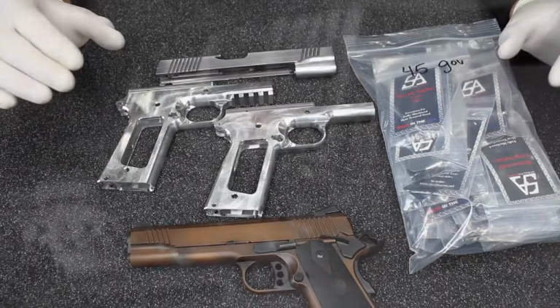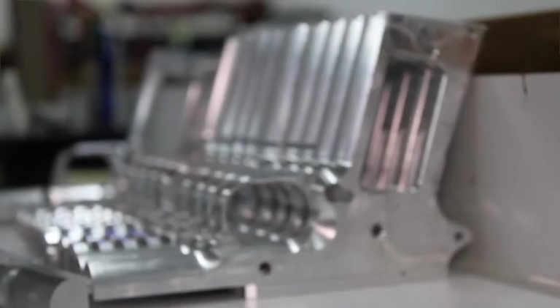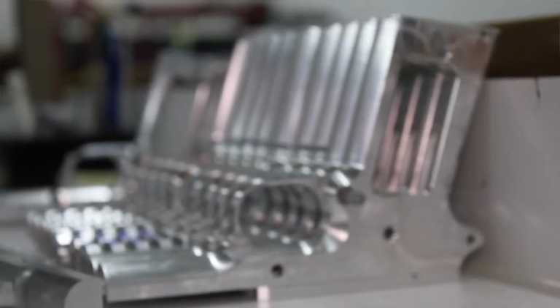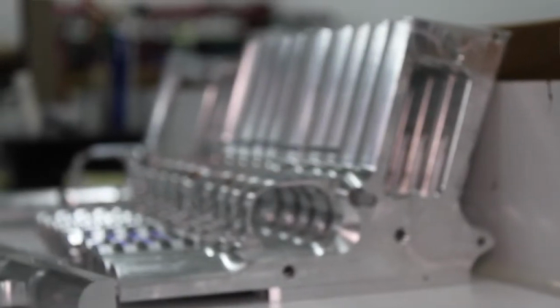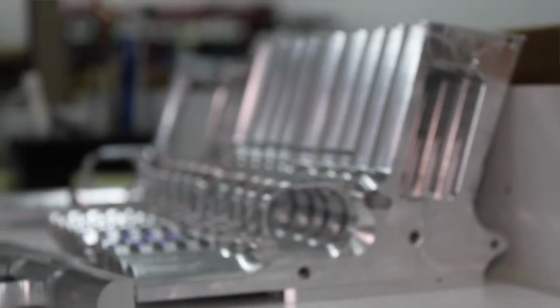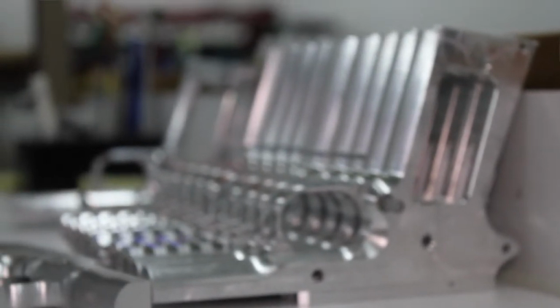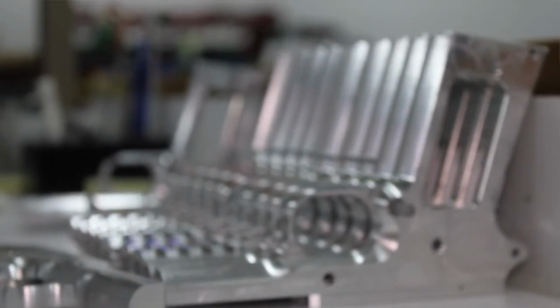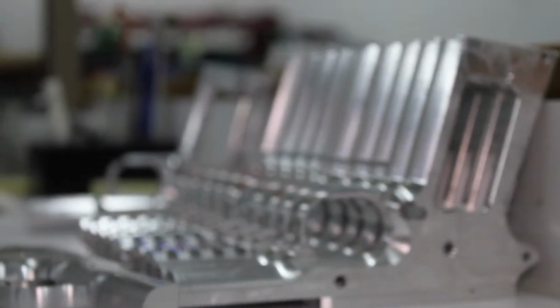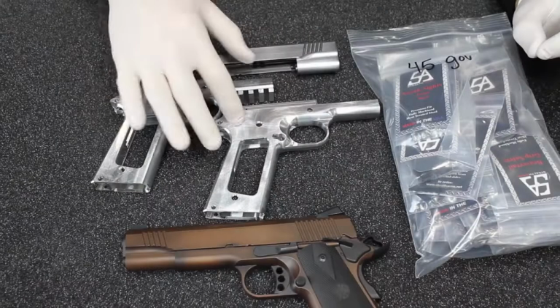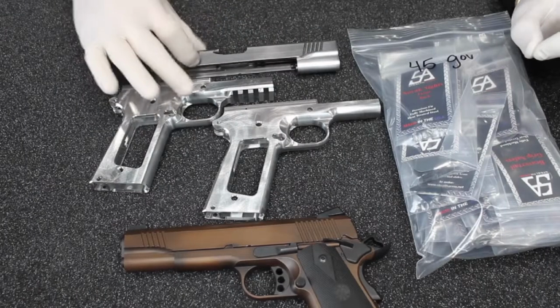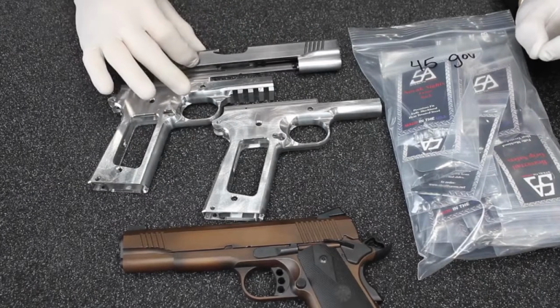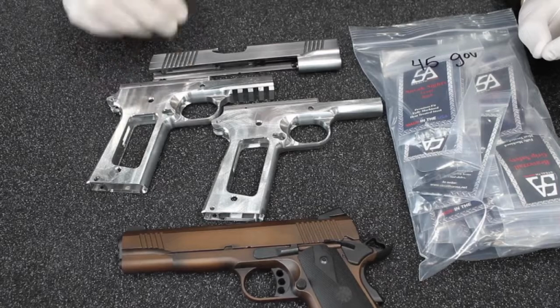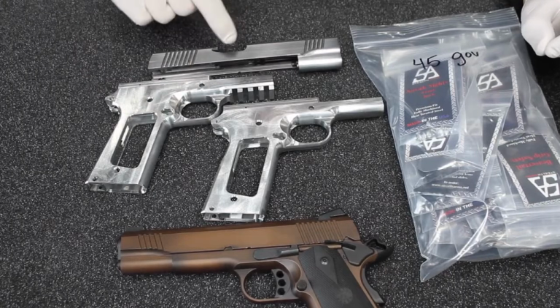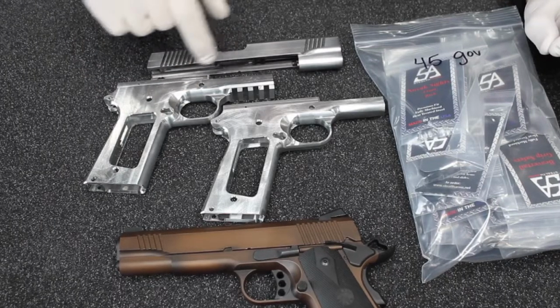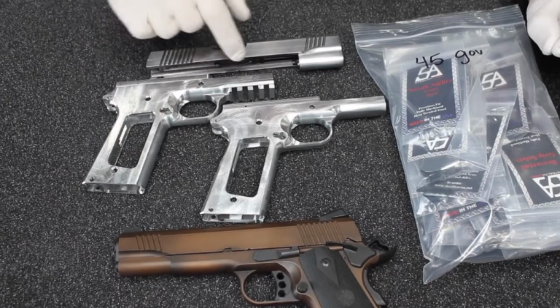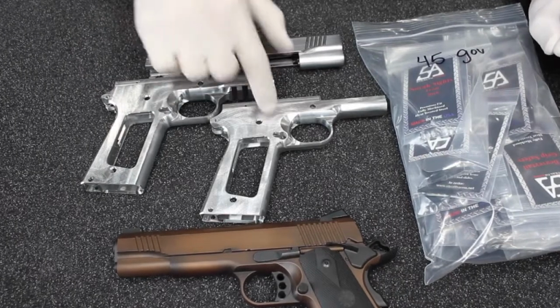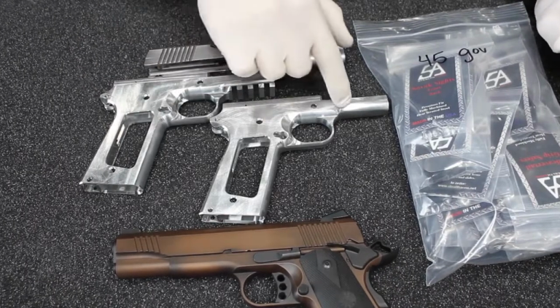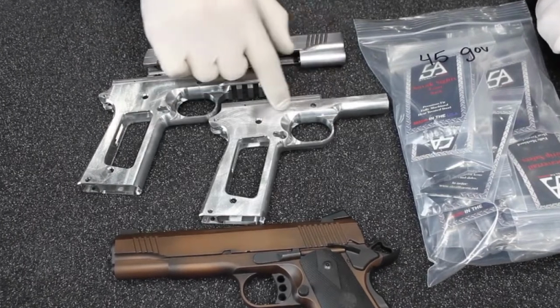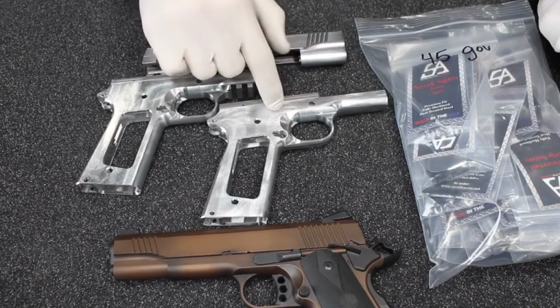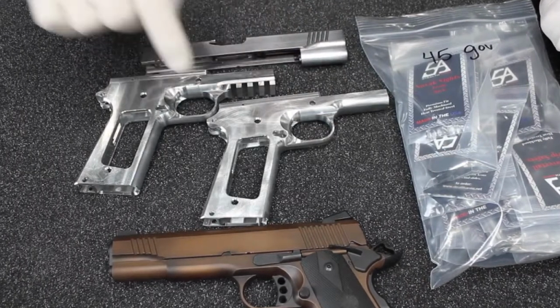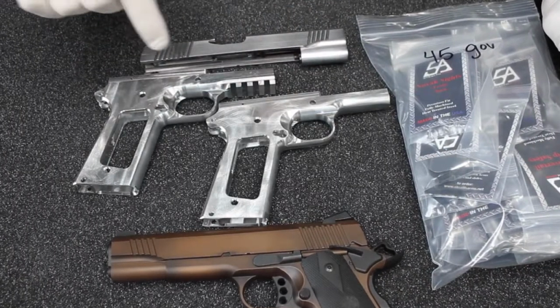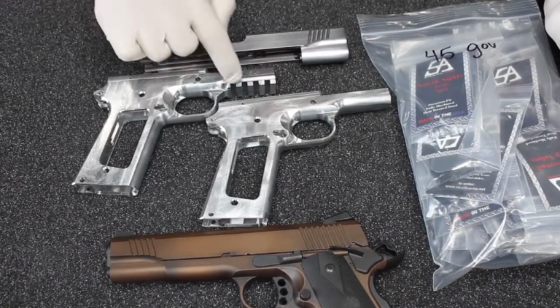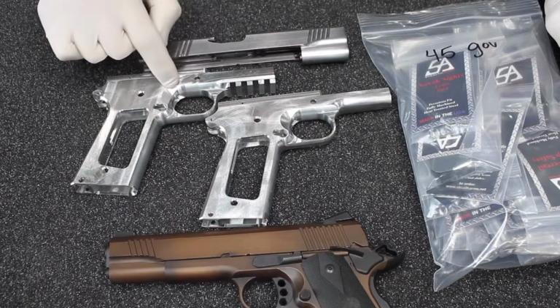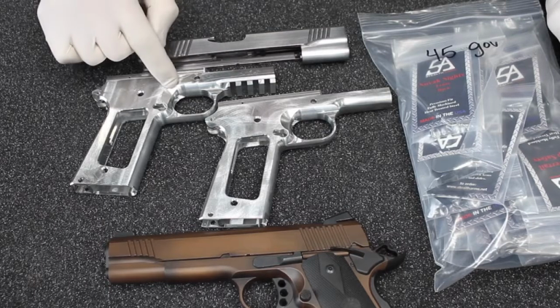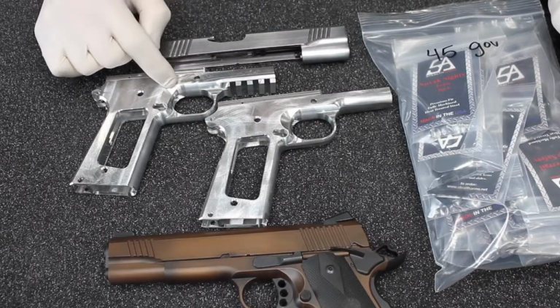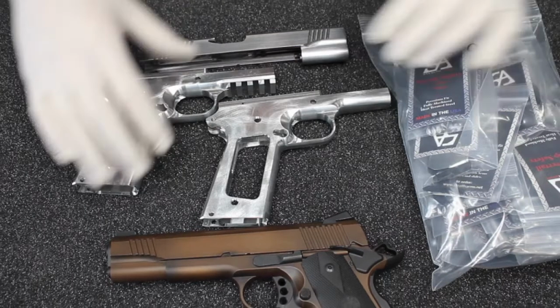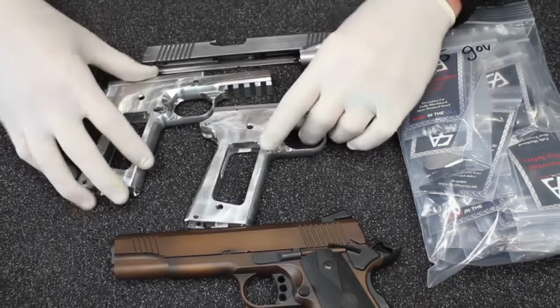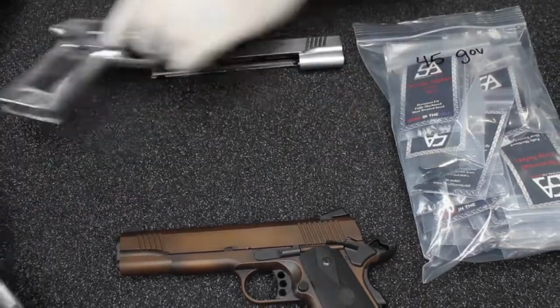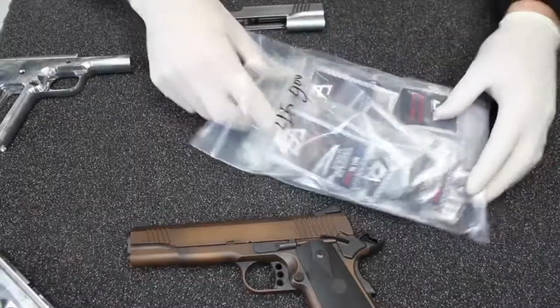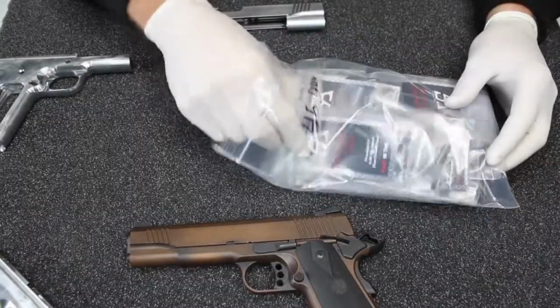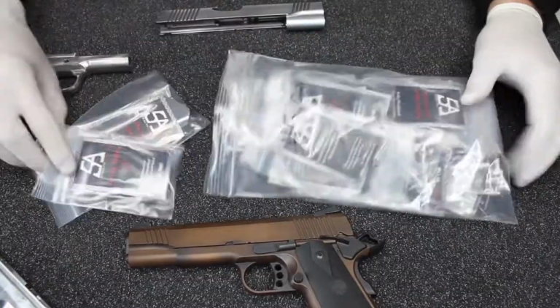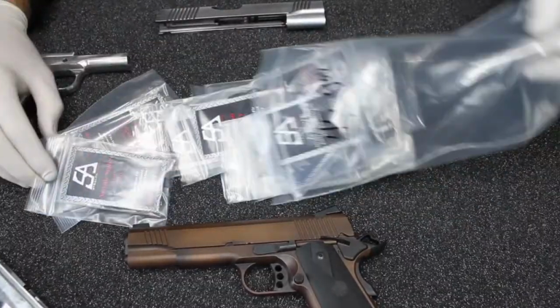The only options that are available are raw frames and raw slides in the standard Government 45 and tactical Government 45. What you get is the complete build kit.